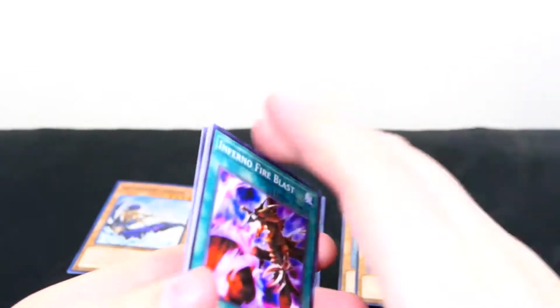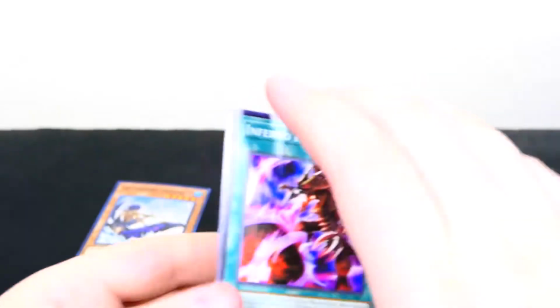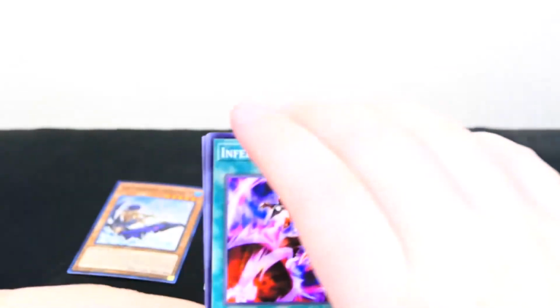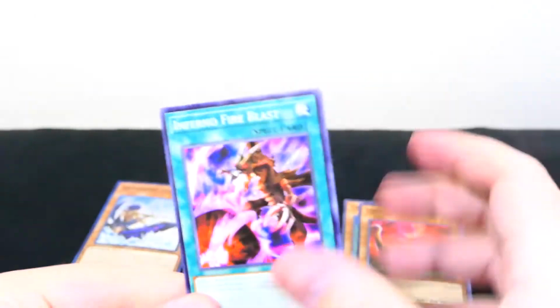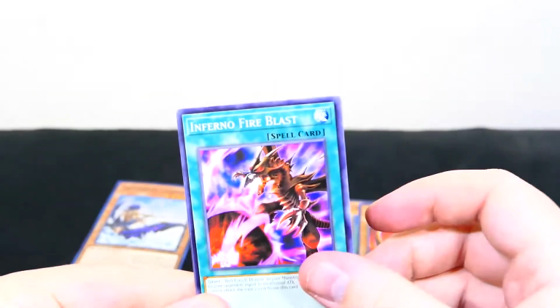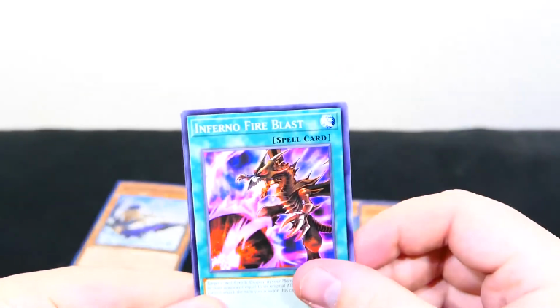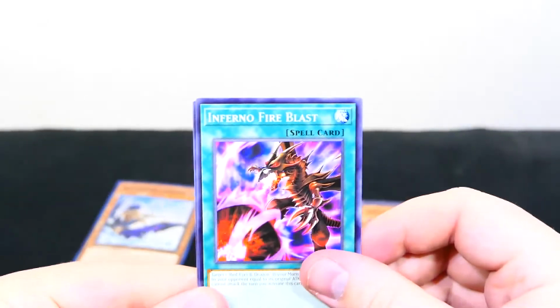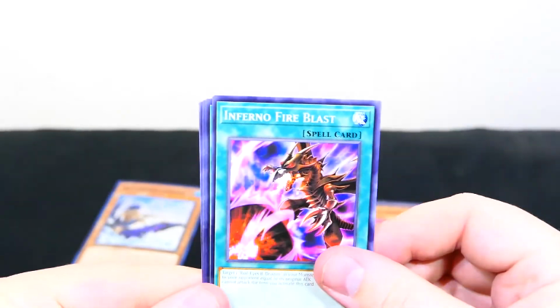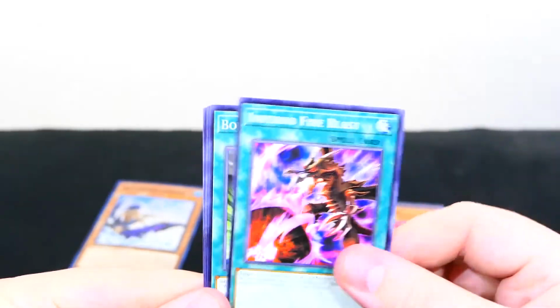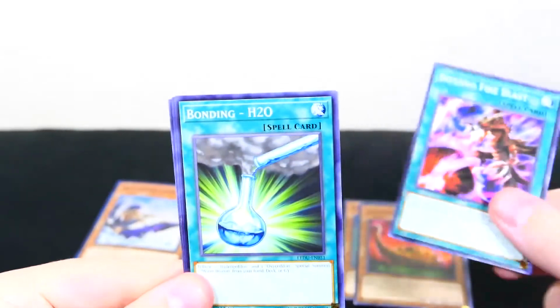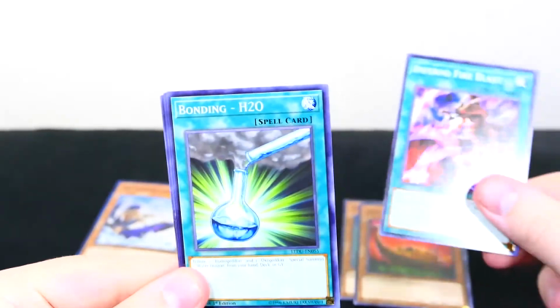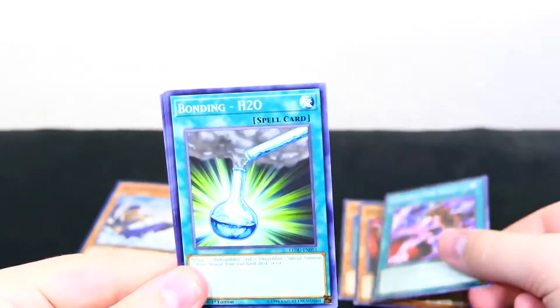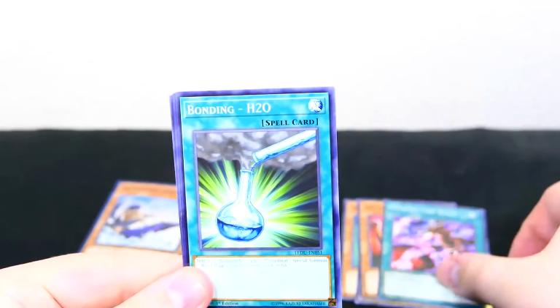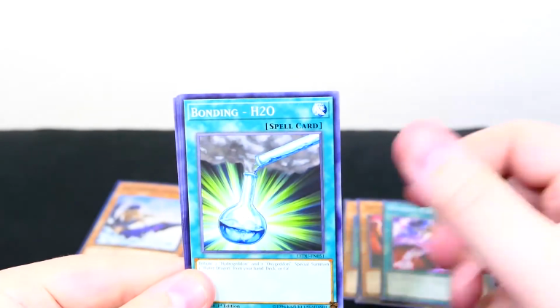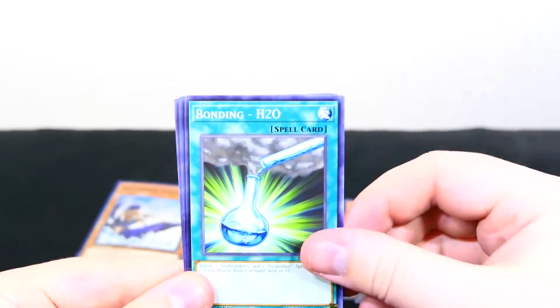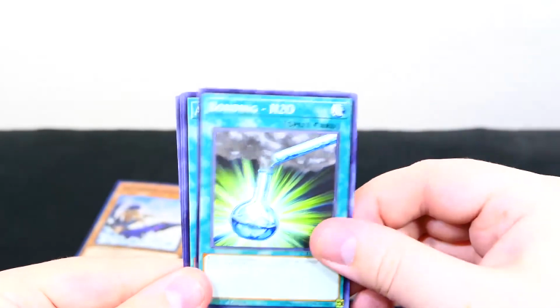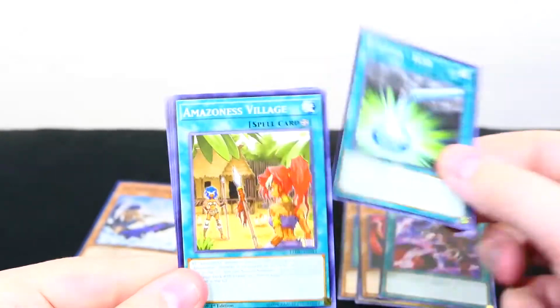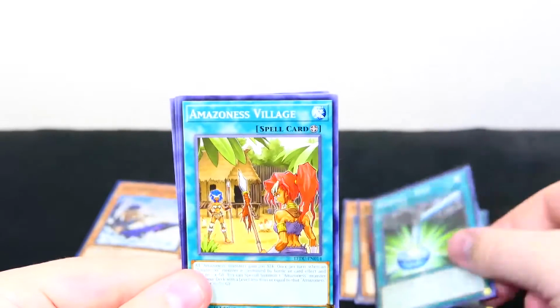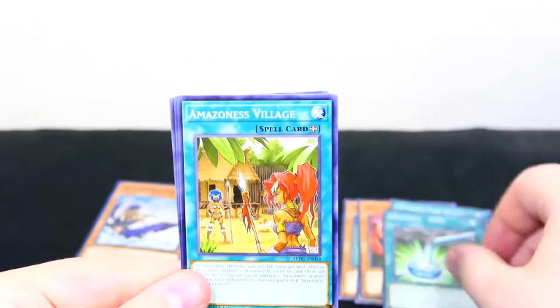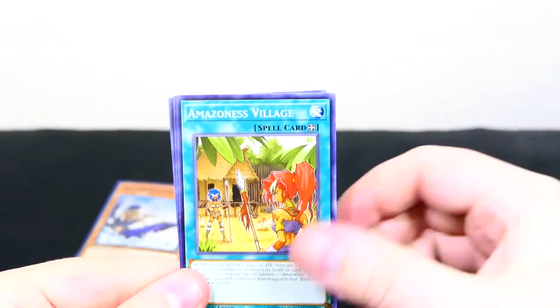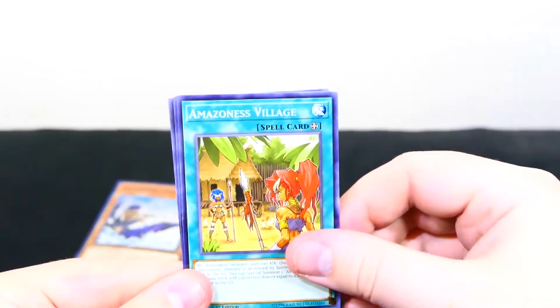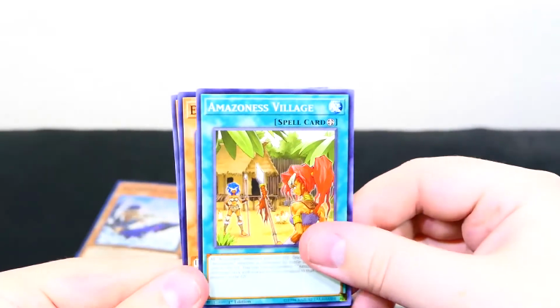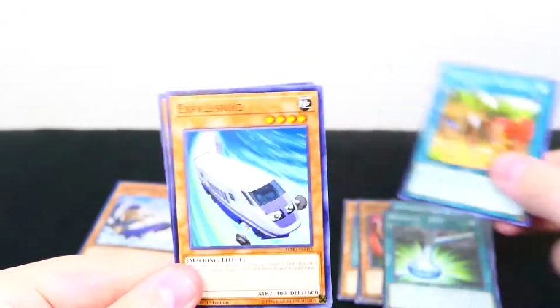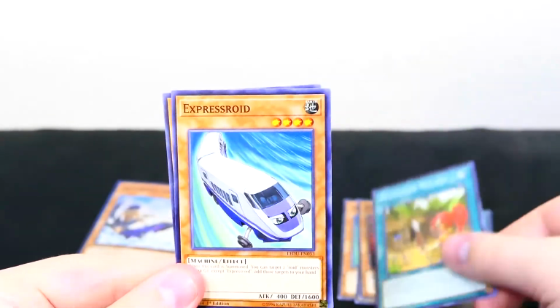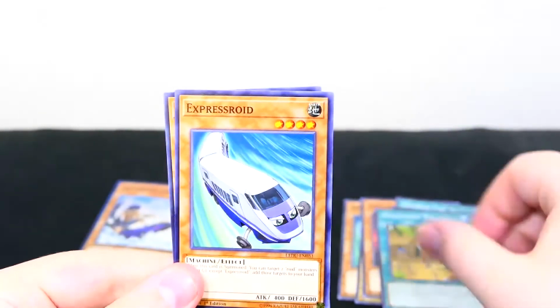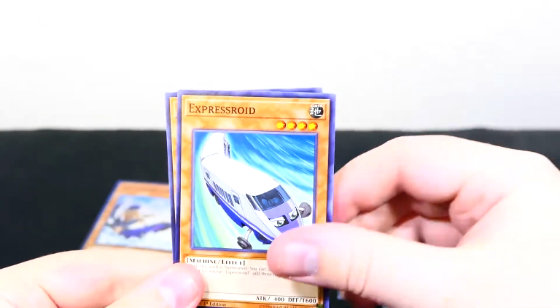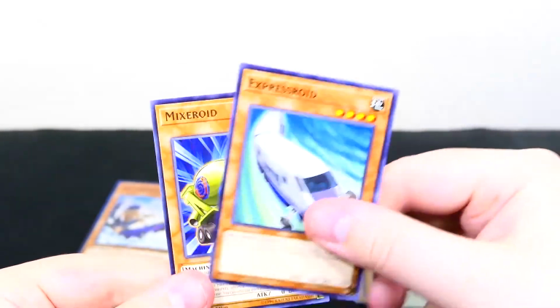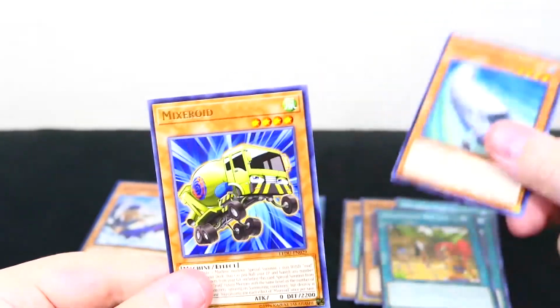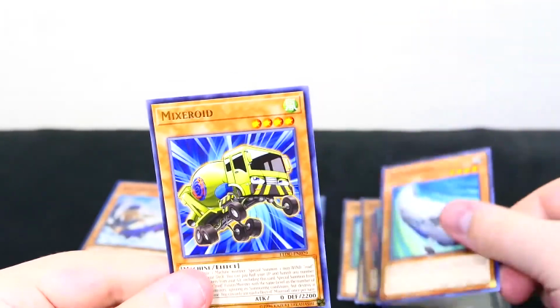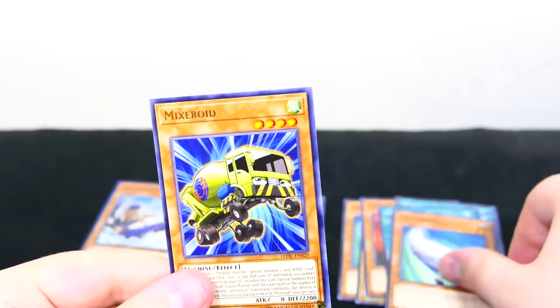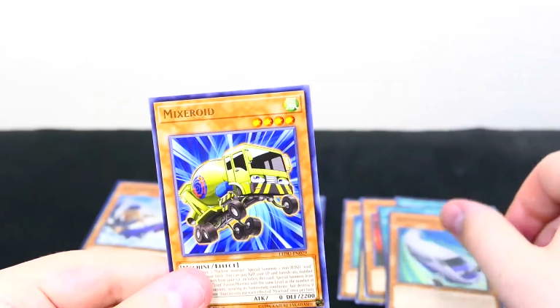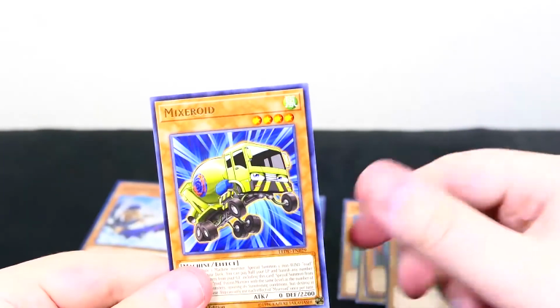All right, and for this pack: Inferno Fire Blast, Bonding H2O, Amazonas Village, Expressroid, and Mixerroid.